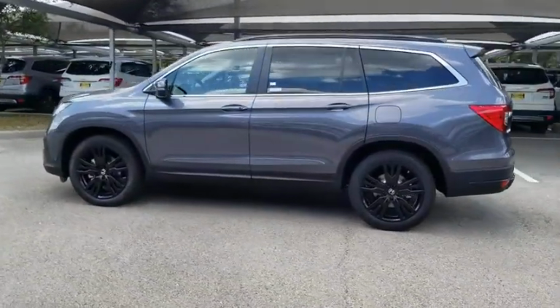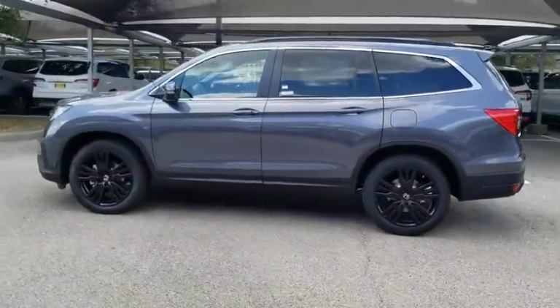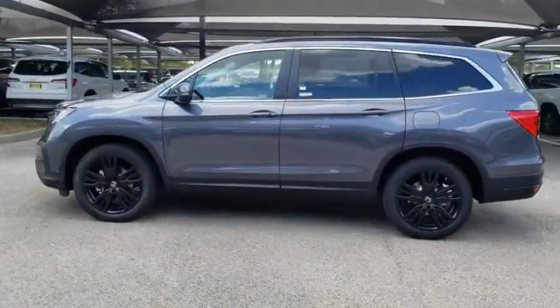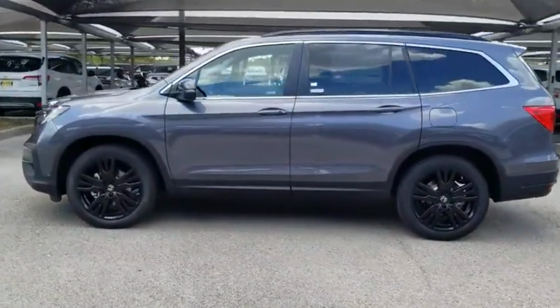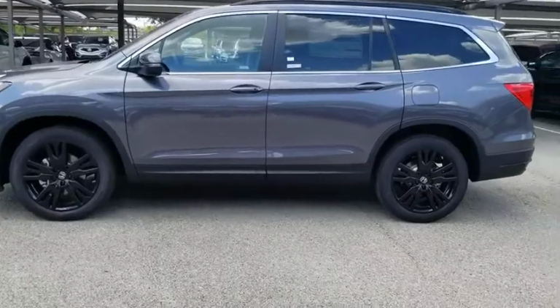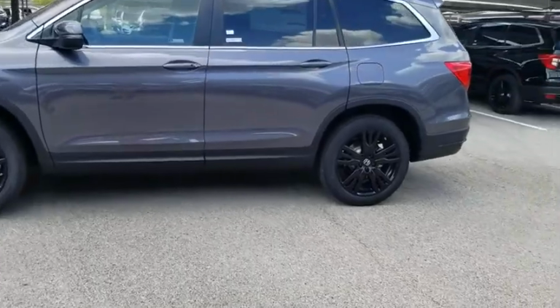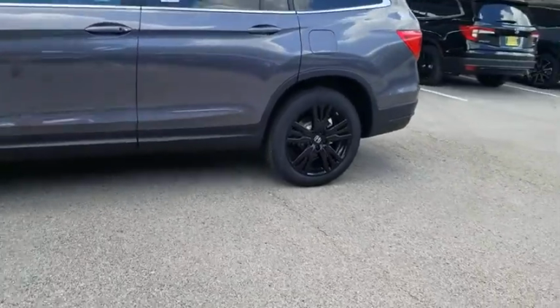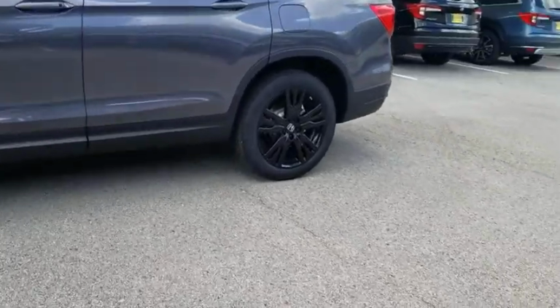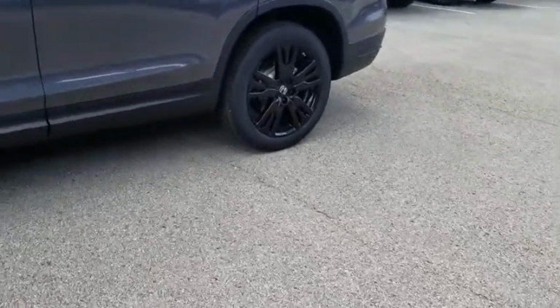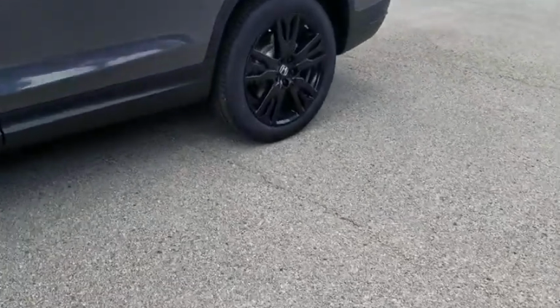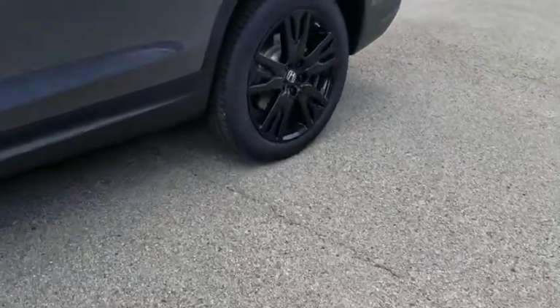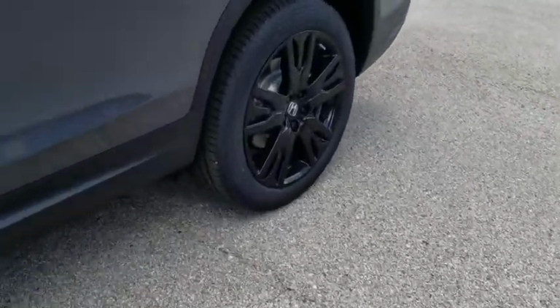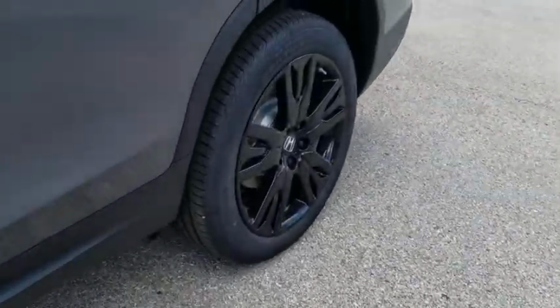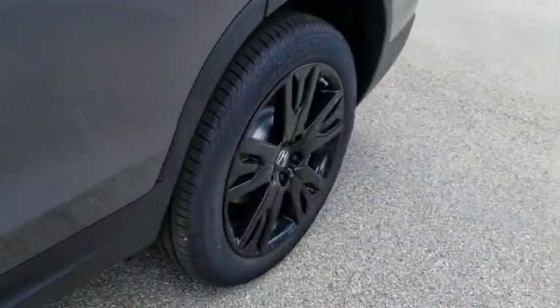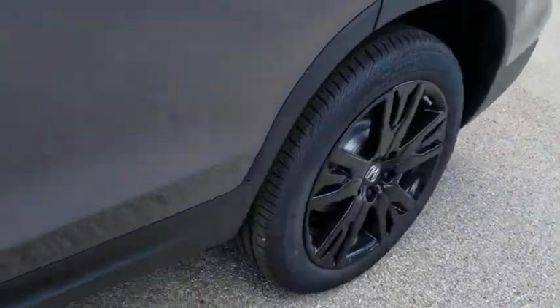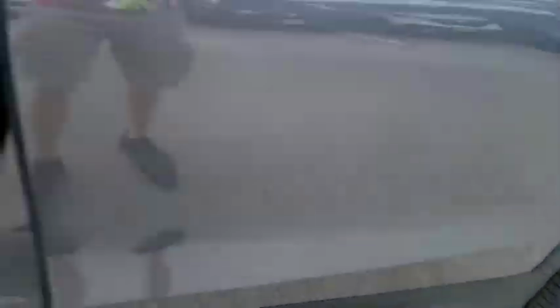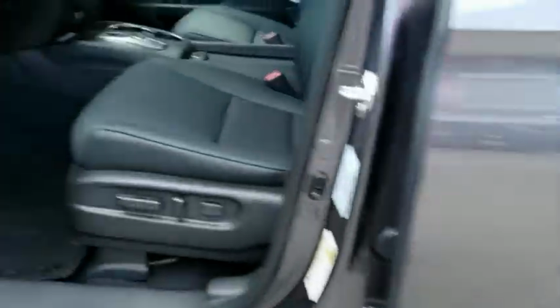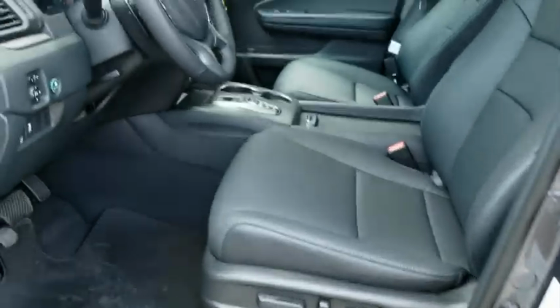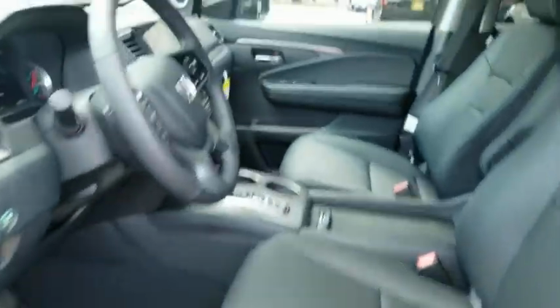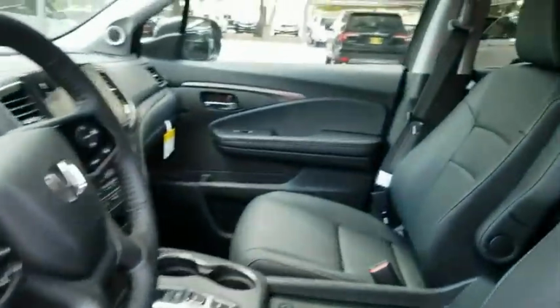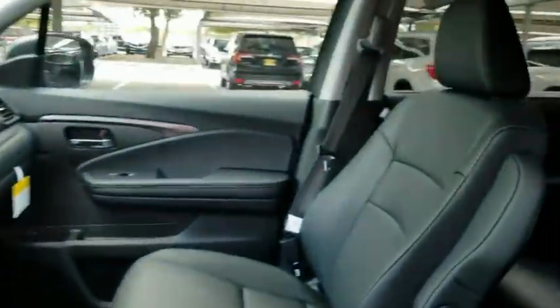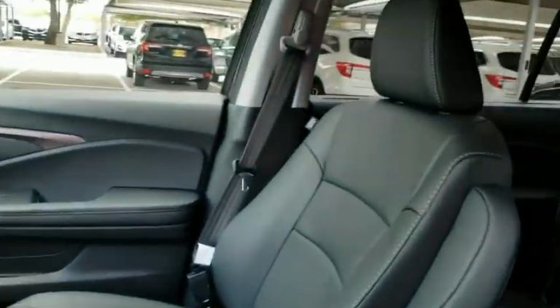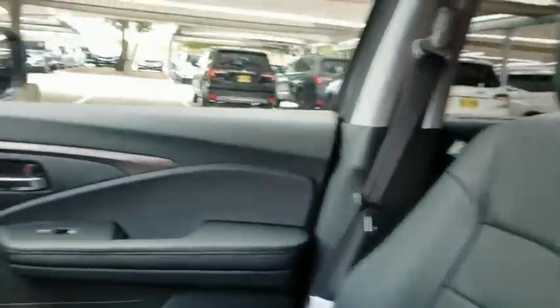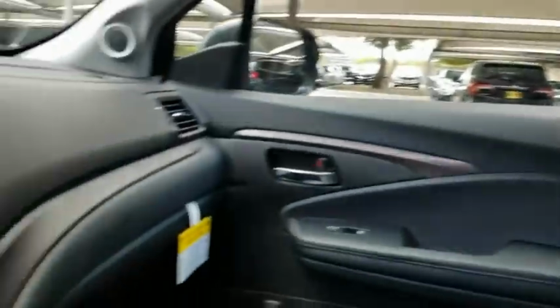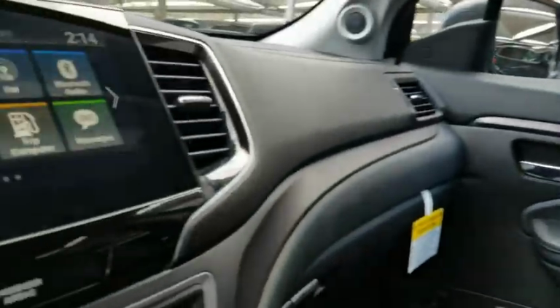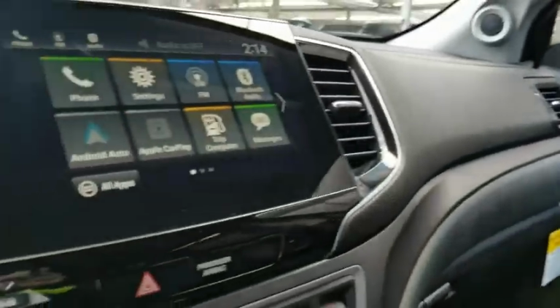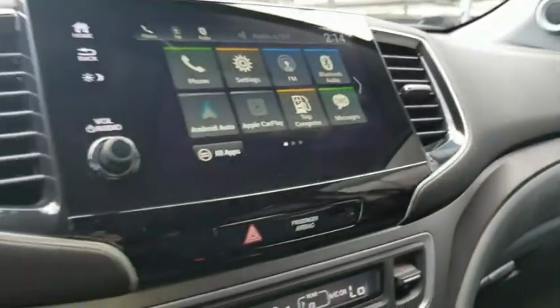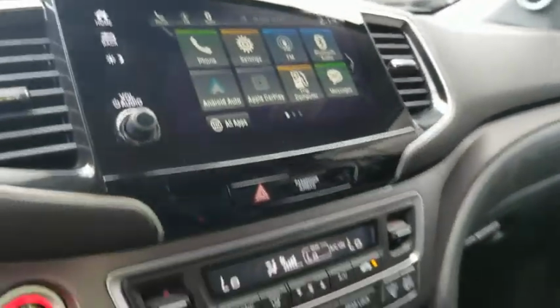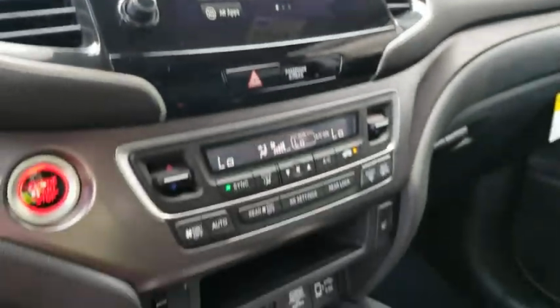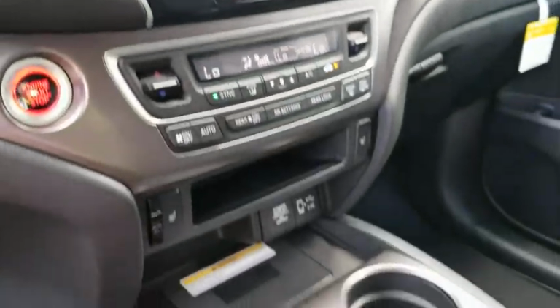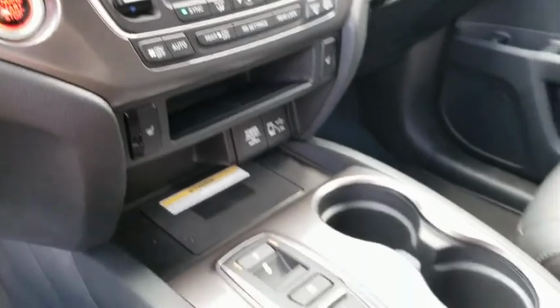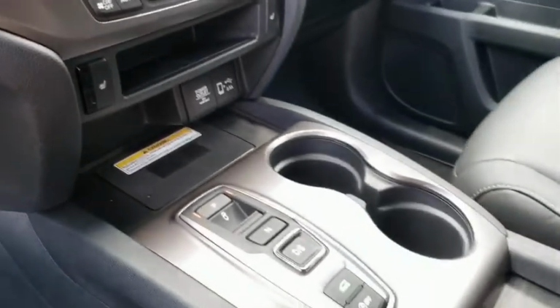All-wheel drive, anti-lock braking system, lane departure warning, Bluetooth, leather-wrapped steering wheel, adjustable steering wheel, power steering, automatic transmission, cruise control, four-wheel disc brakes, and keyless start.